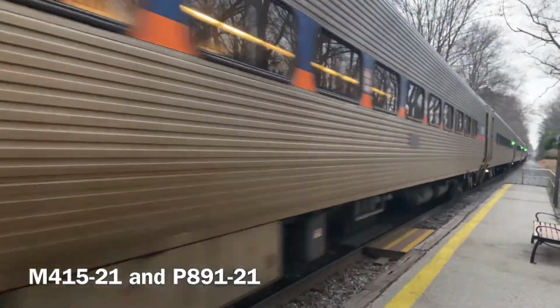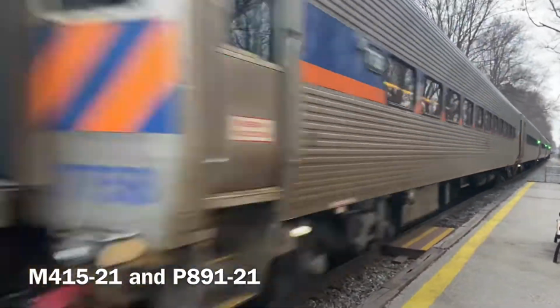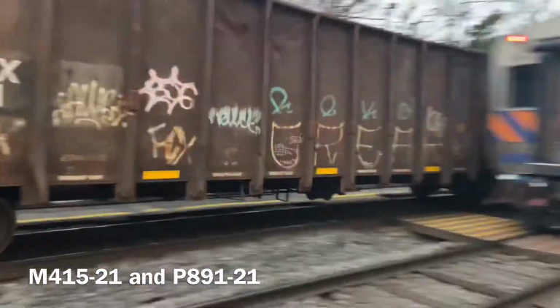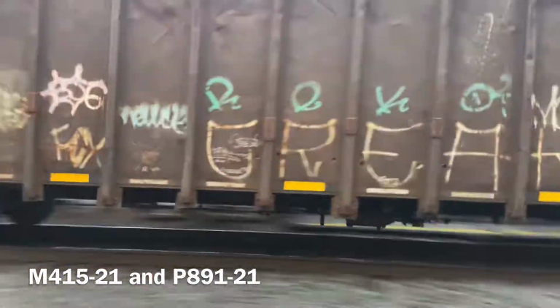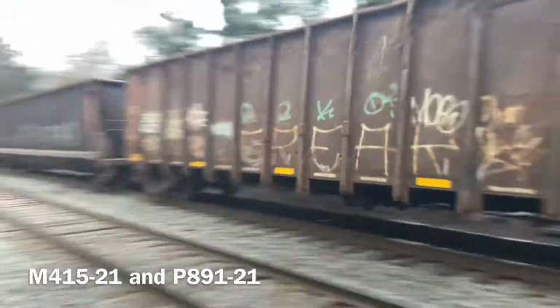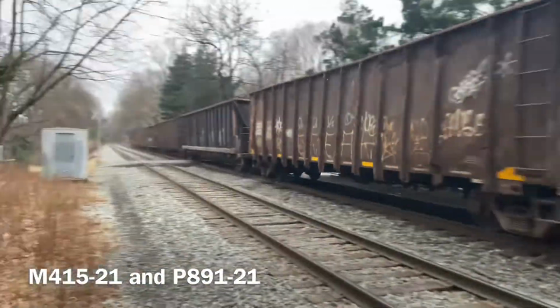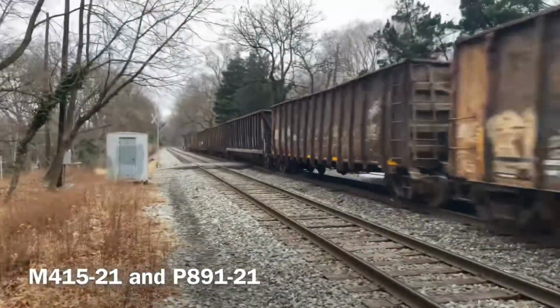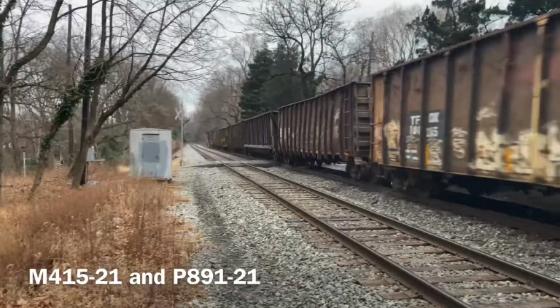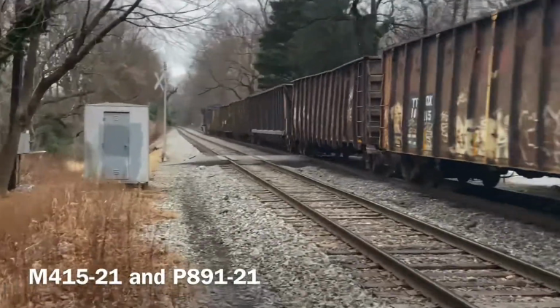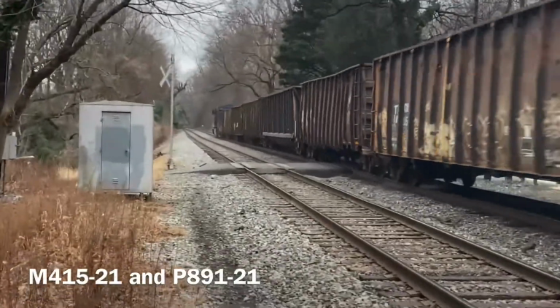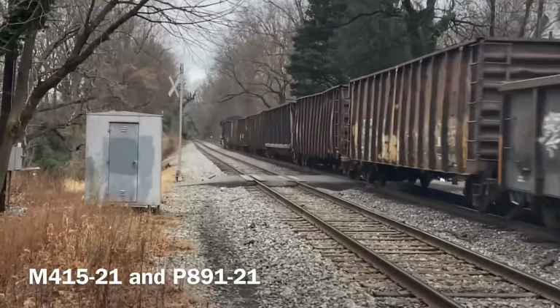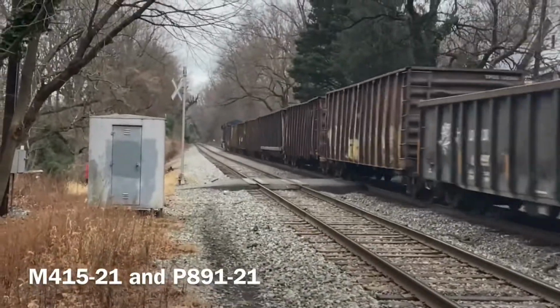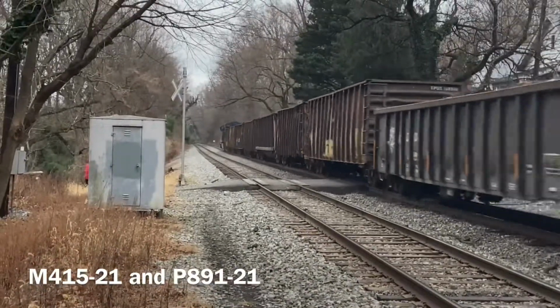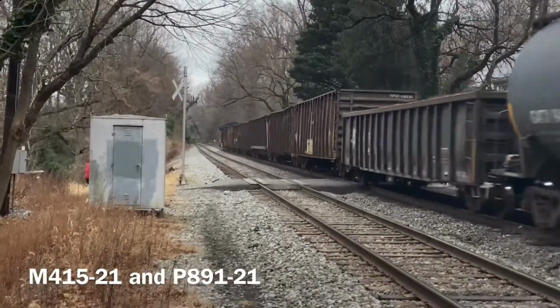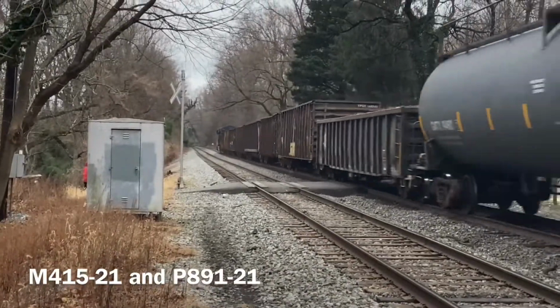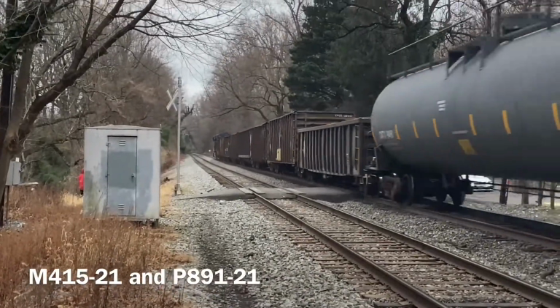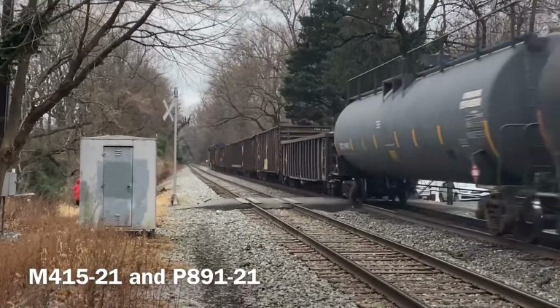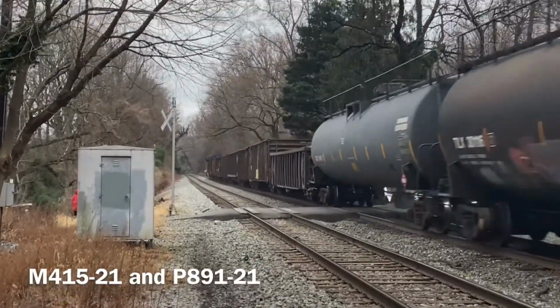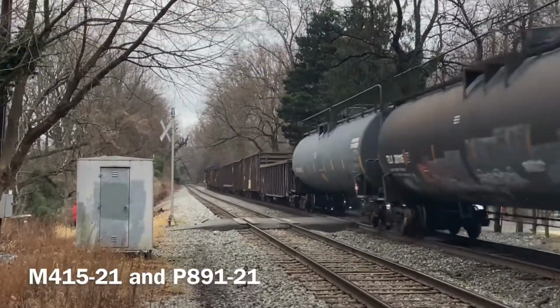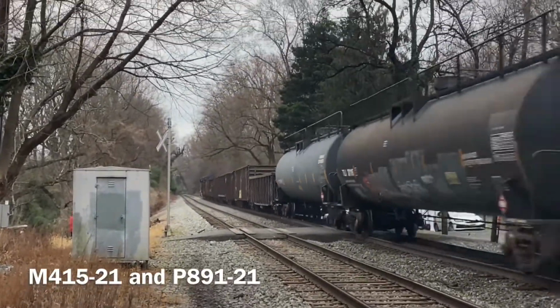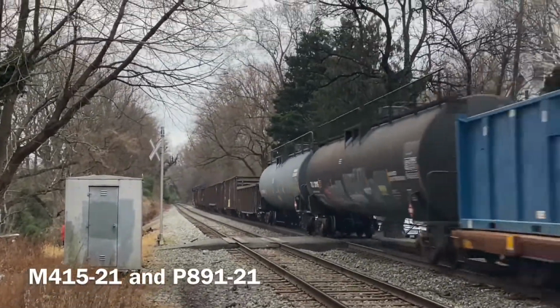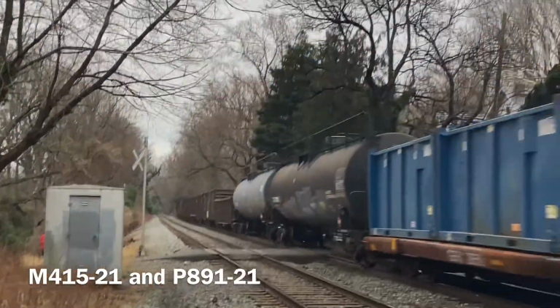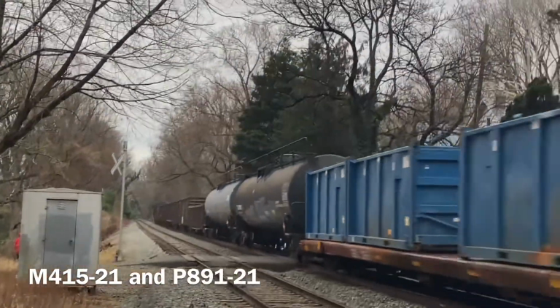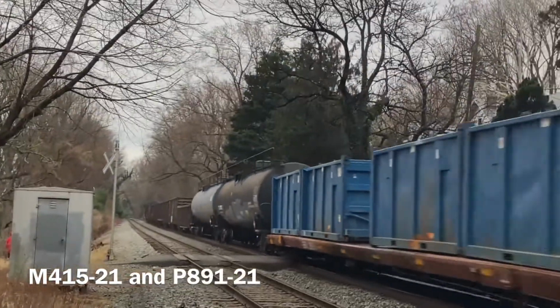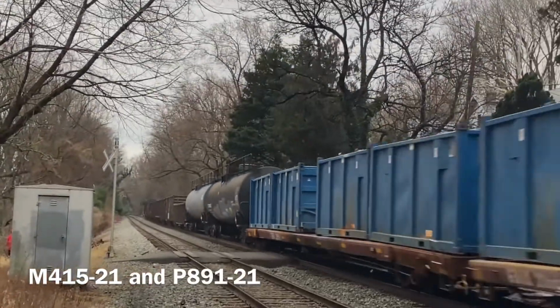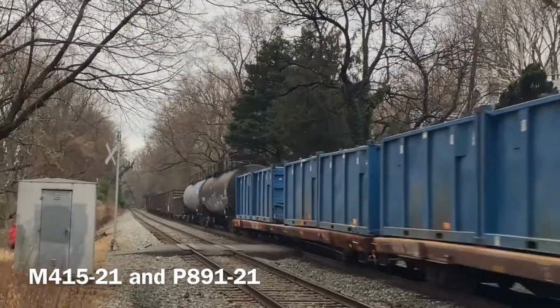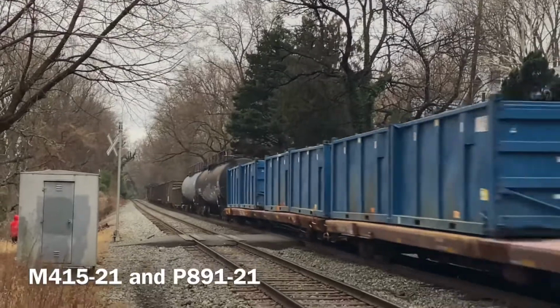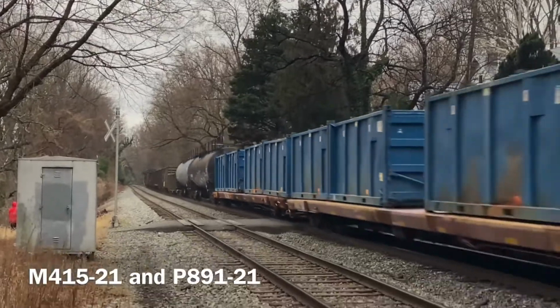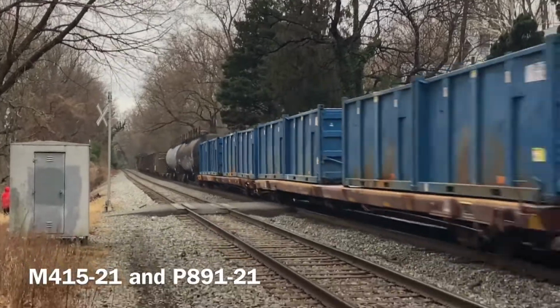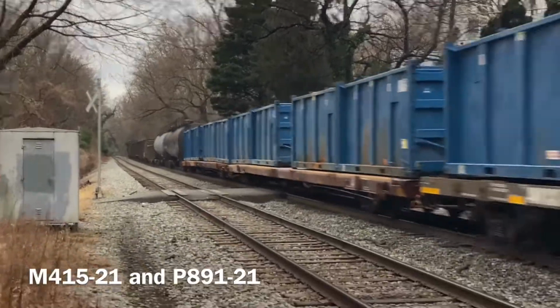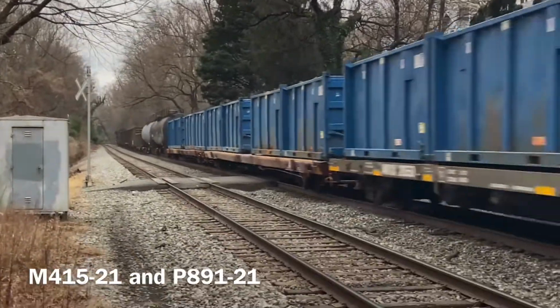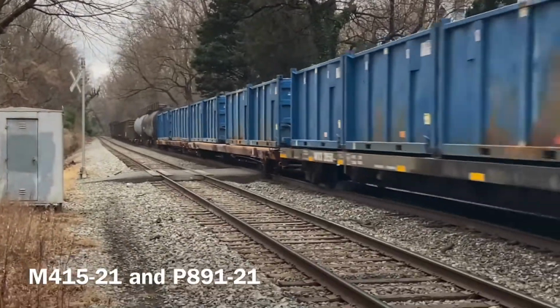M-415 is a daily manifest train out of Cumberland, Maryland for Rocky Mount, North Carolina. This was my first time catching it.